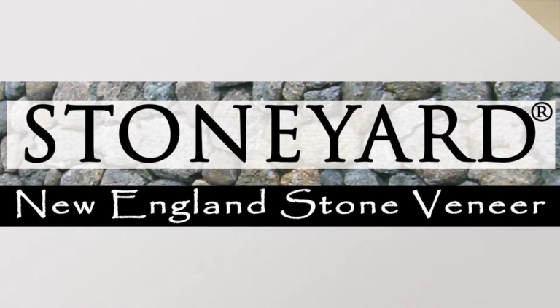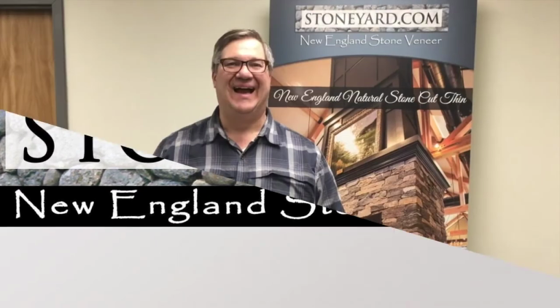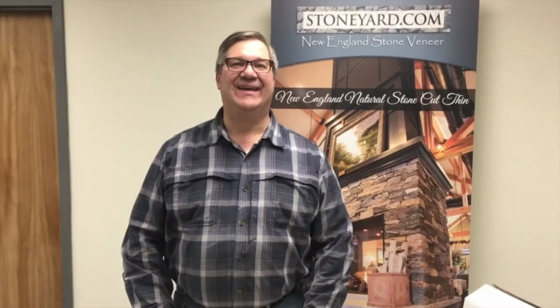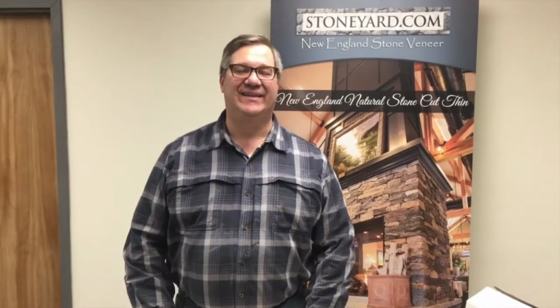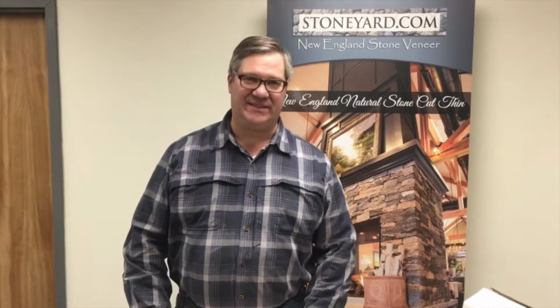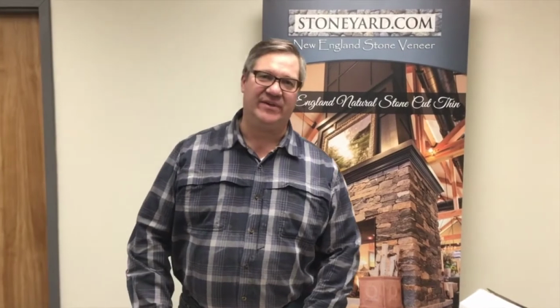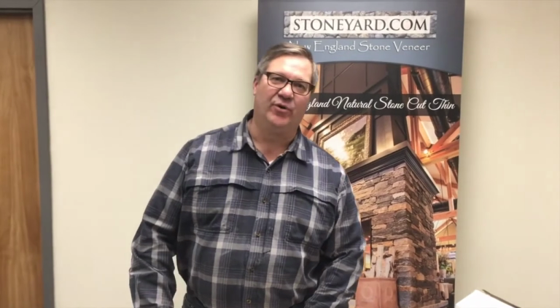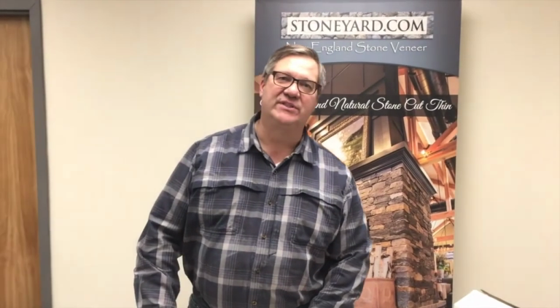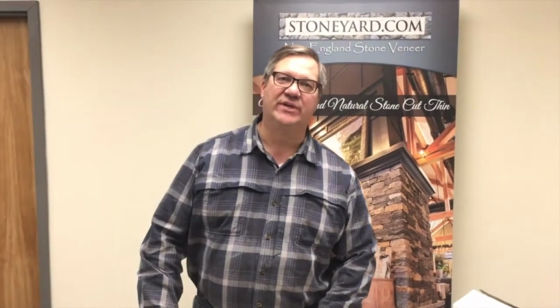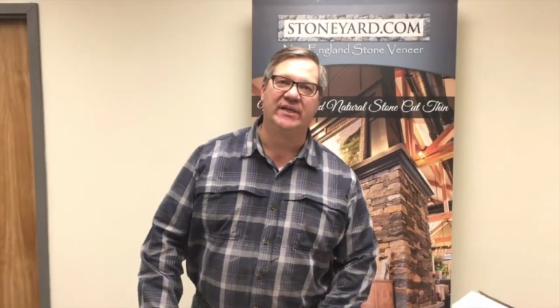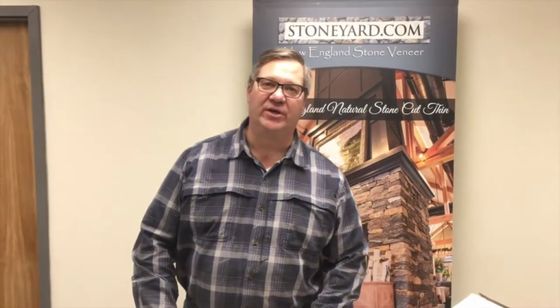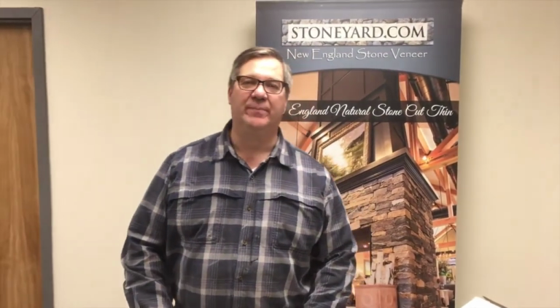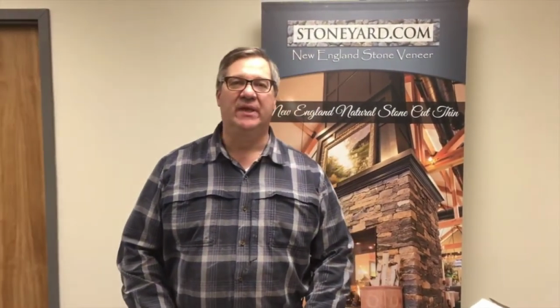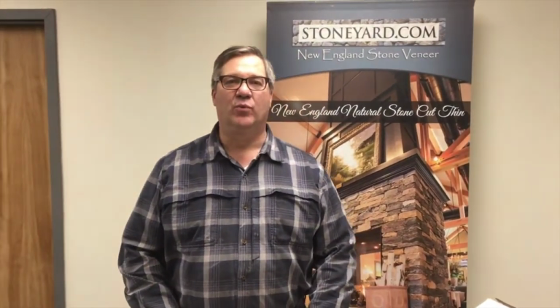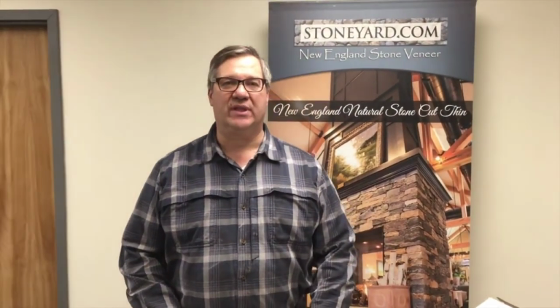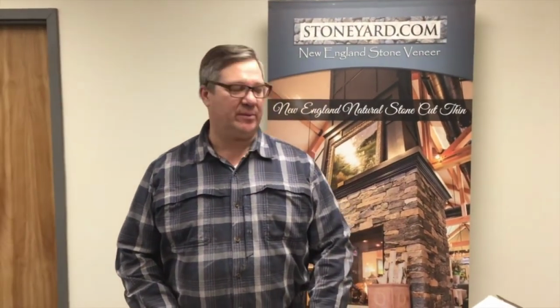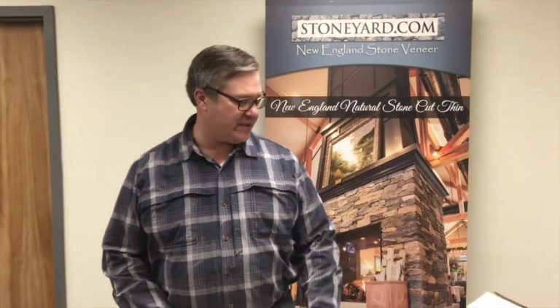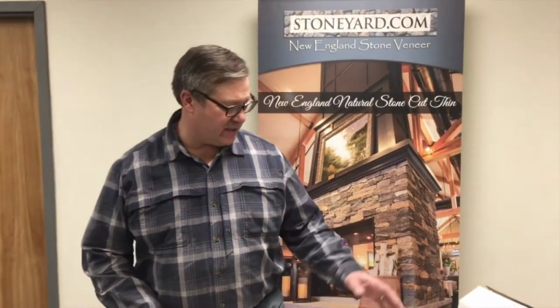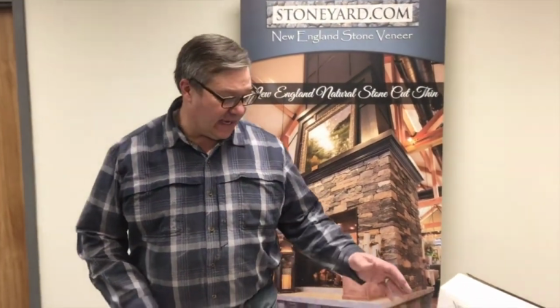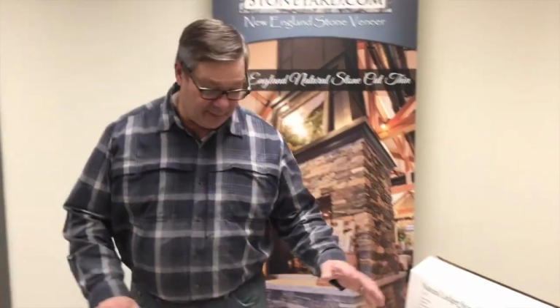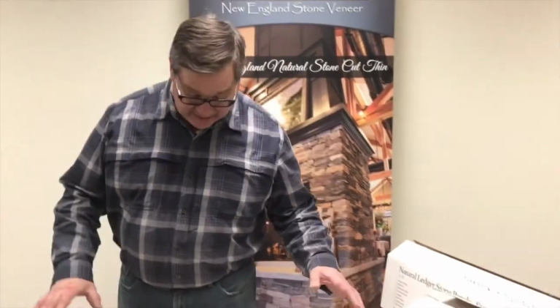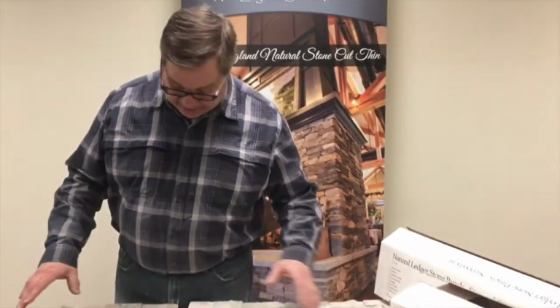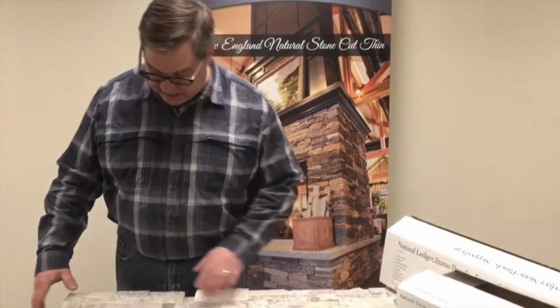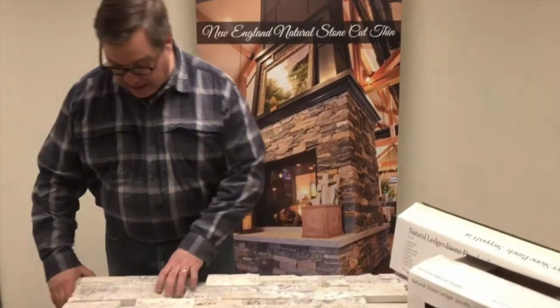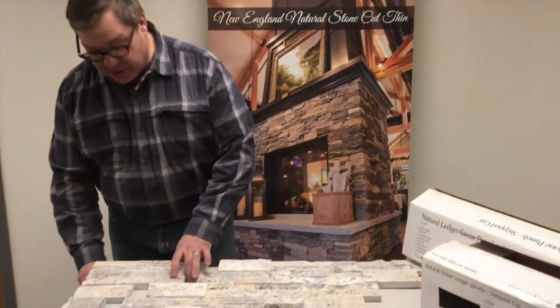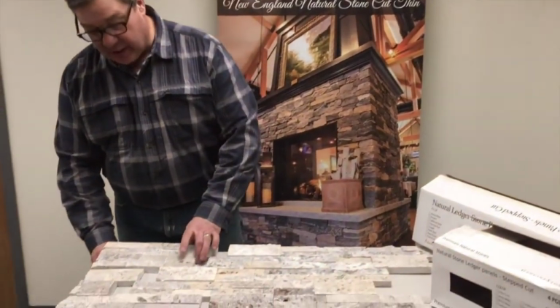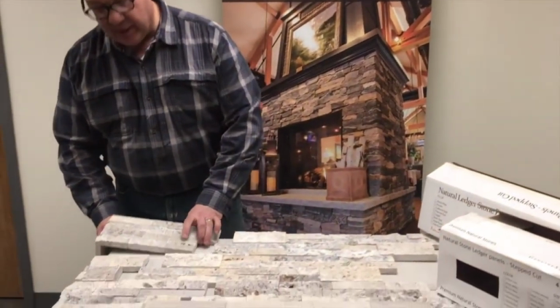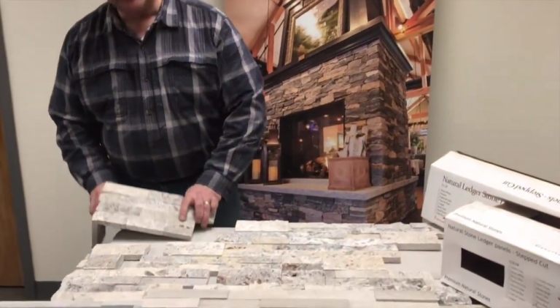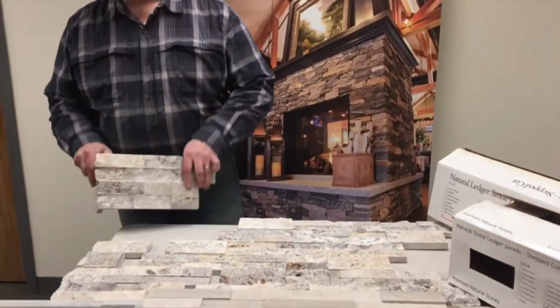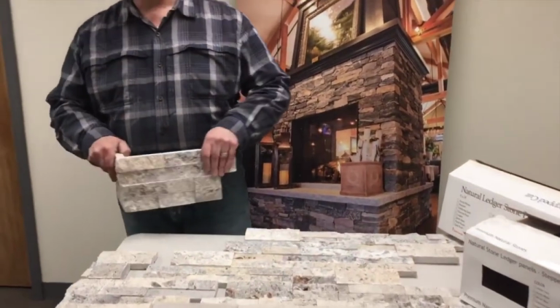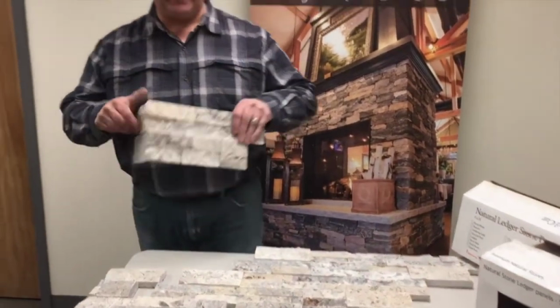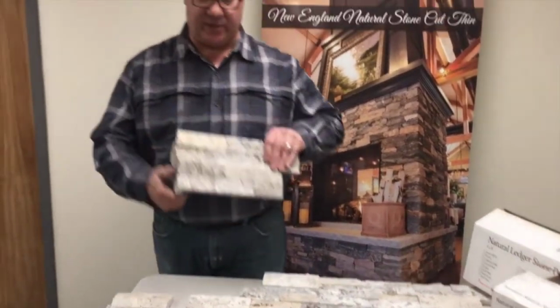Hi, this is David over at StoneYard.com. We're in Littleton, Mass., and I'm here today to talk about stone panels.